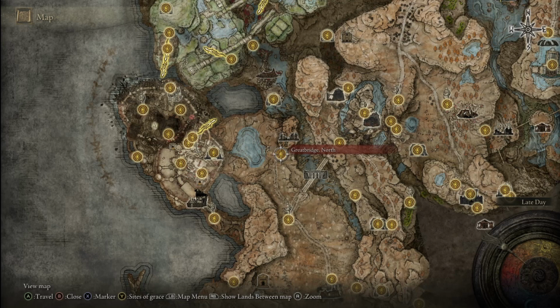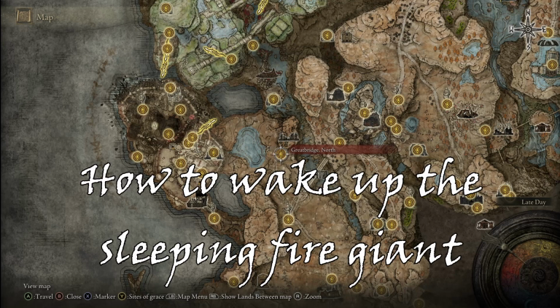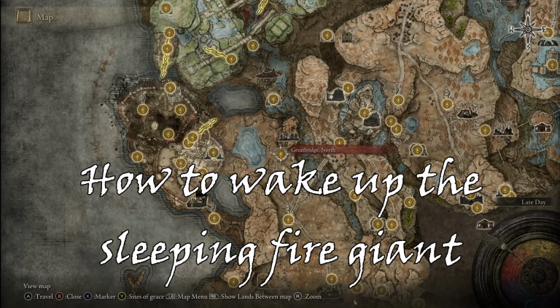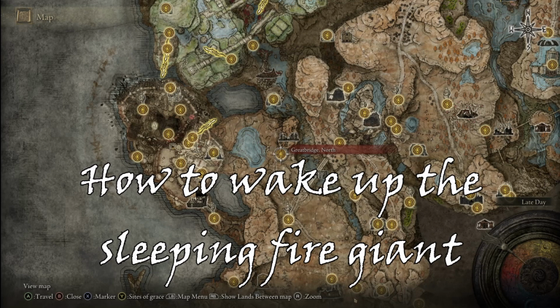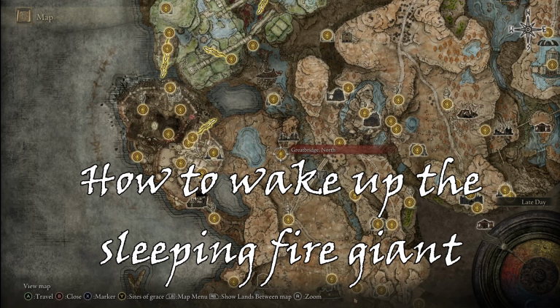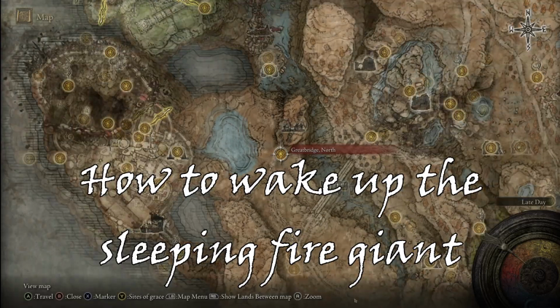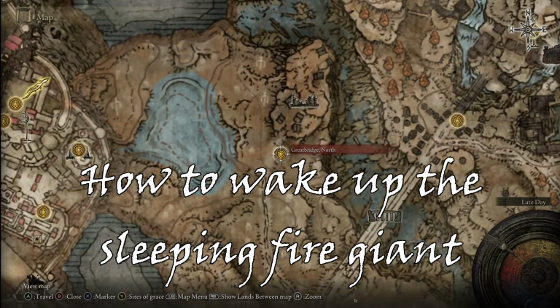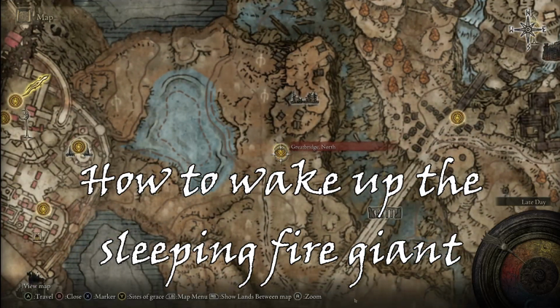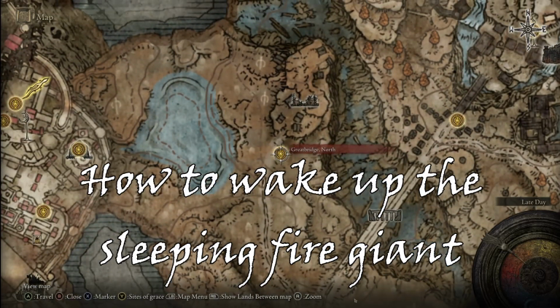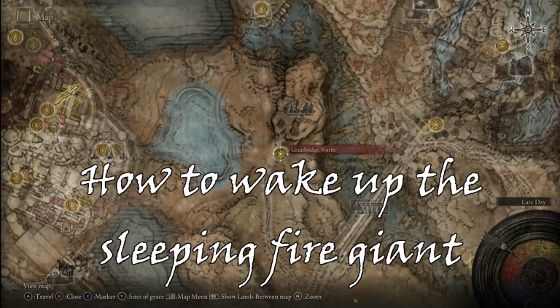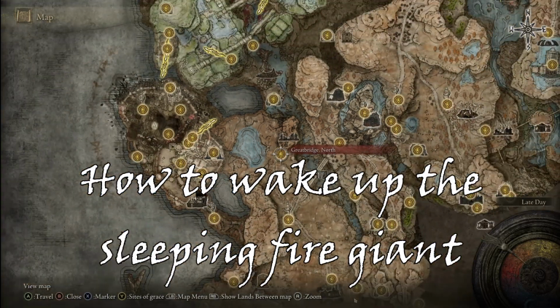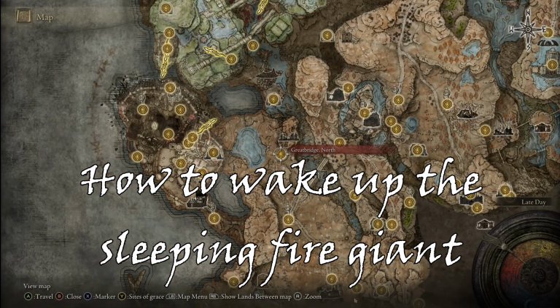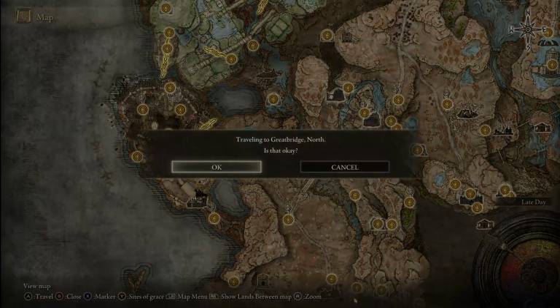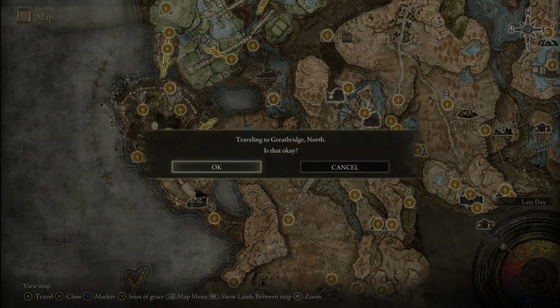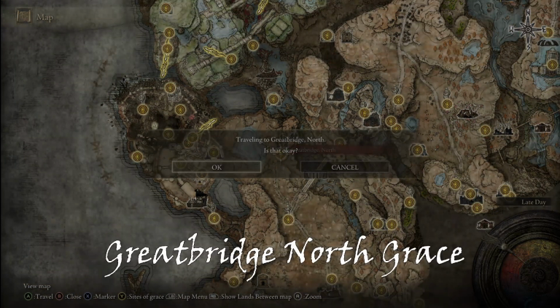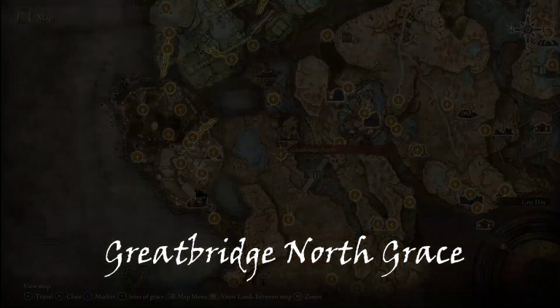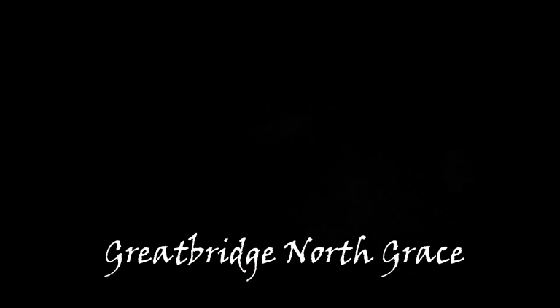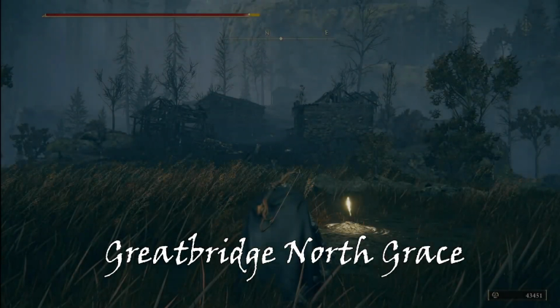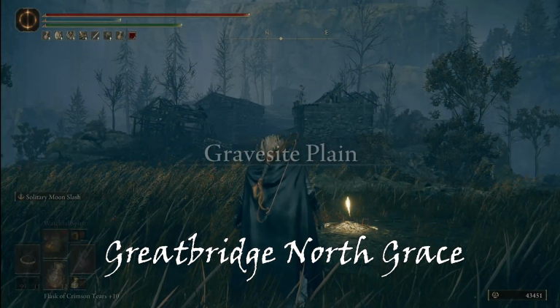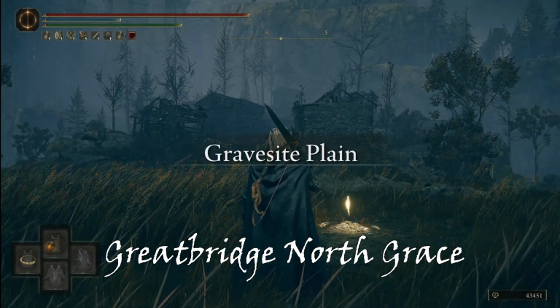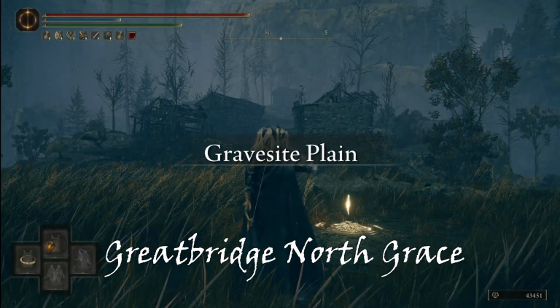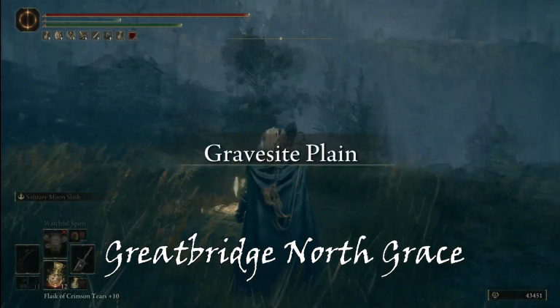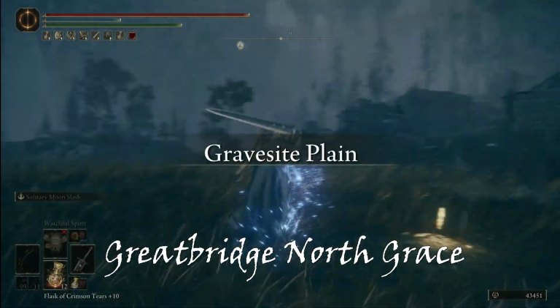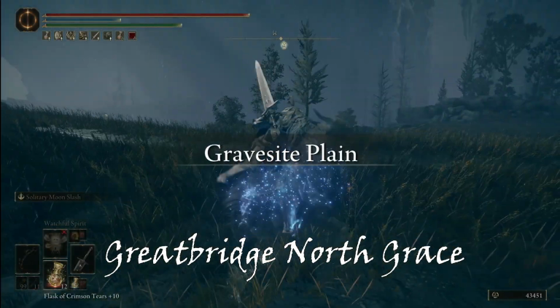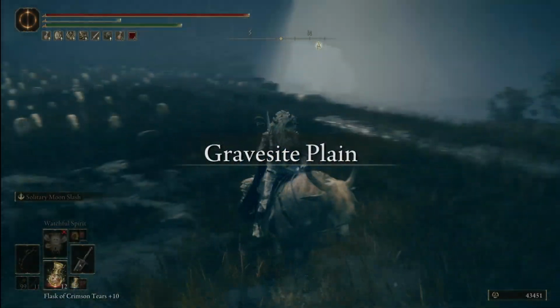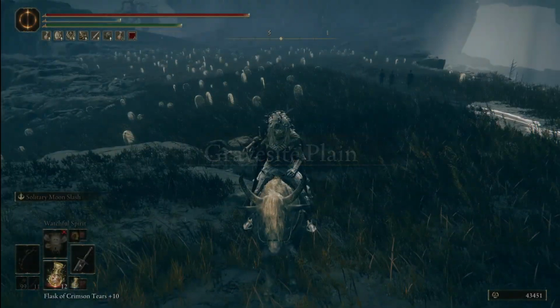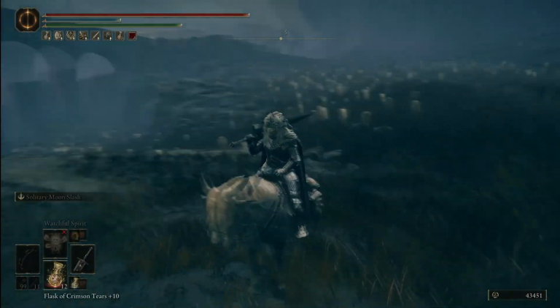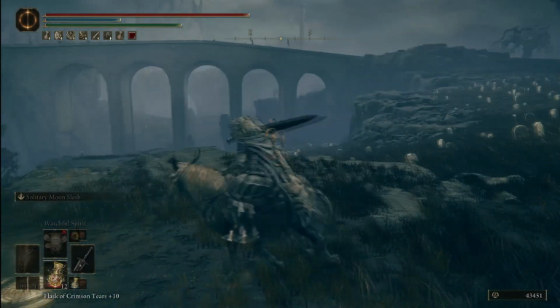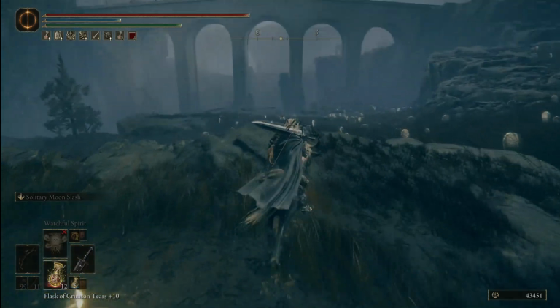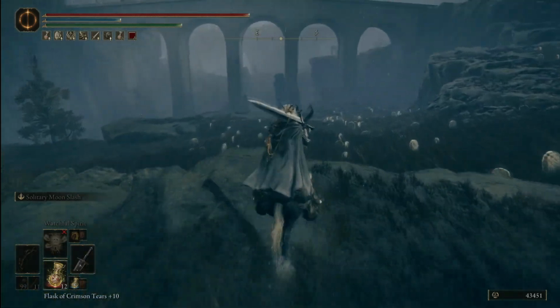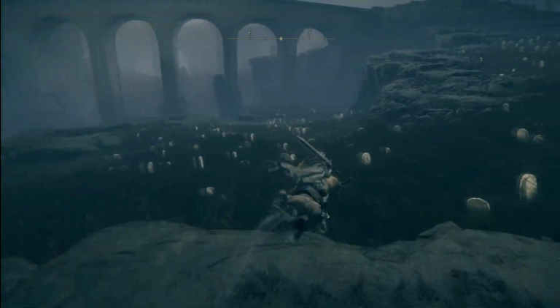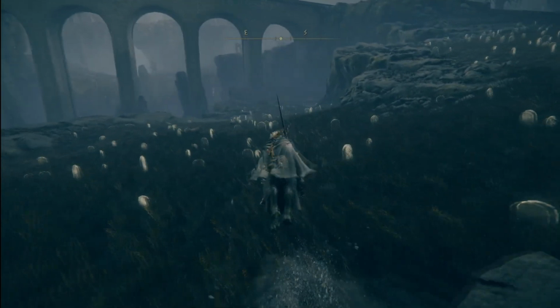What's up everybody? If you want to wake up the sleeping fire giant that is in Skidu Atlas, you're going to first need to get the correct recipe book for this. Start by the Great Bridge North Grace and we're just going to hop on our horse here and head down this little path you see here.